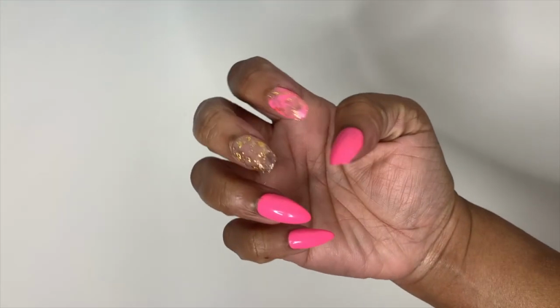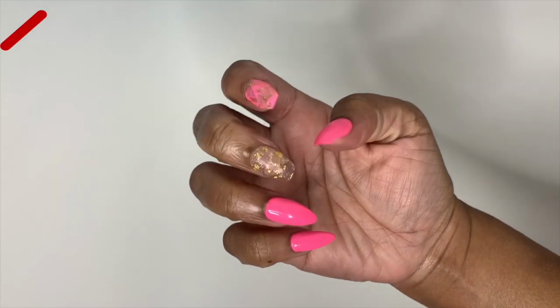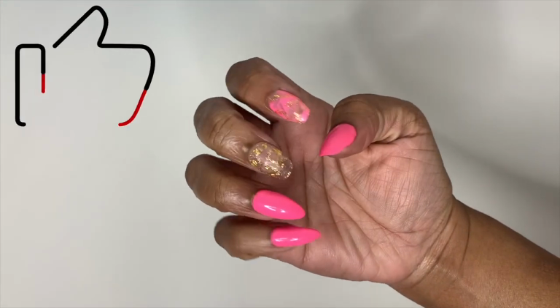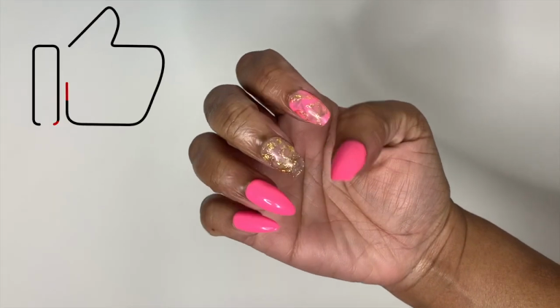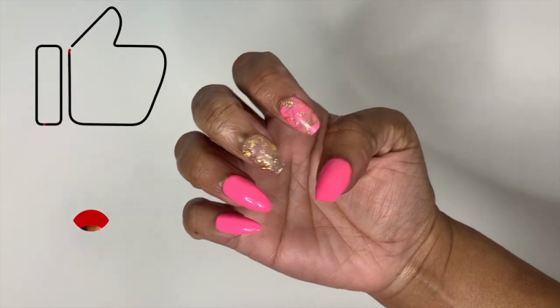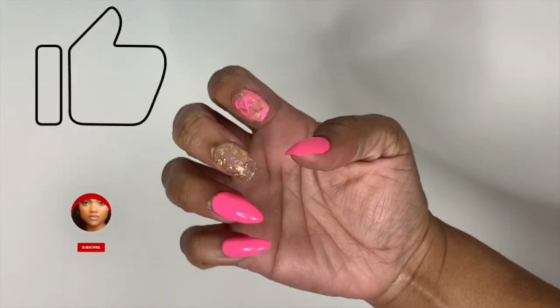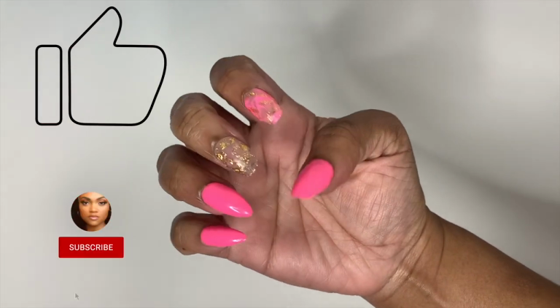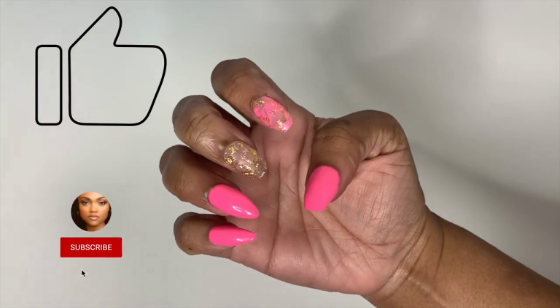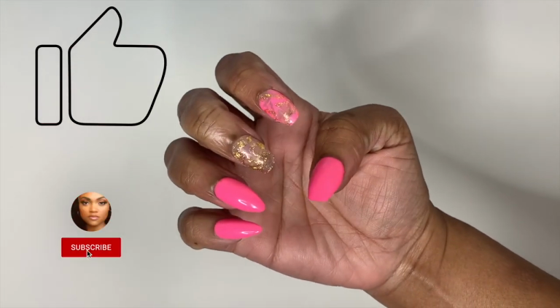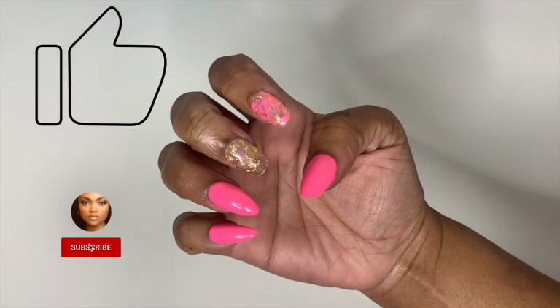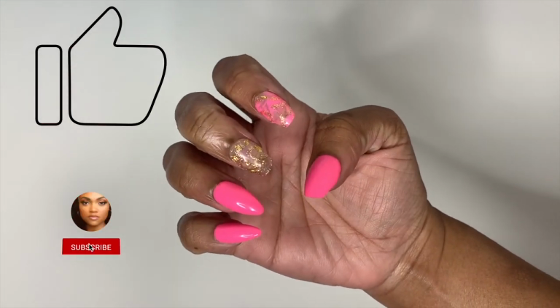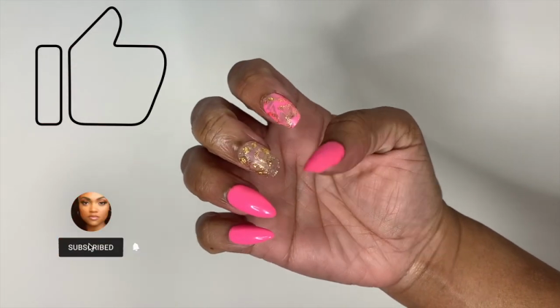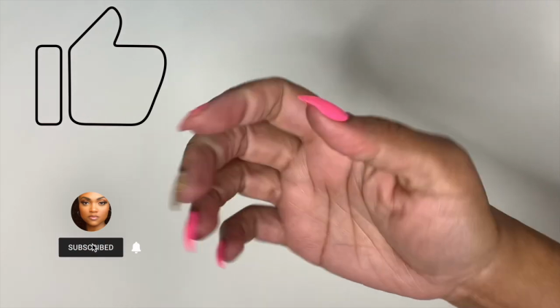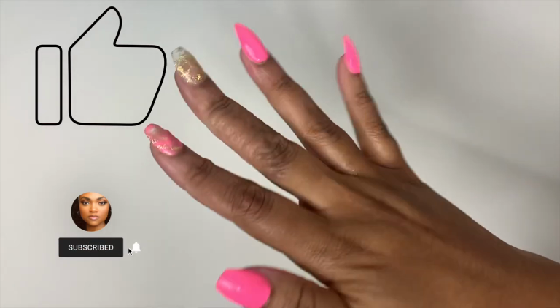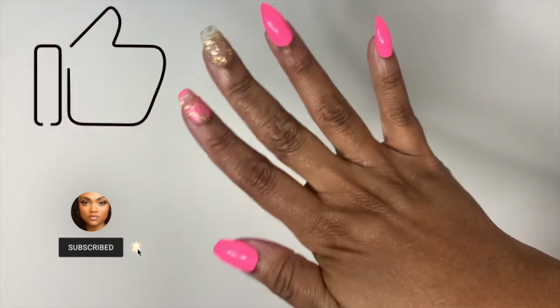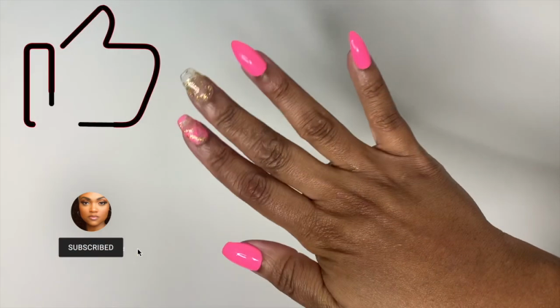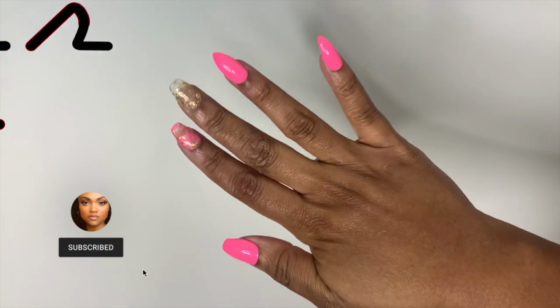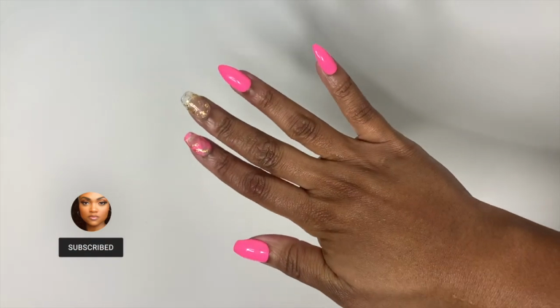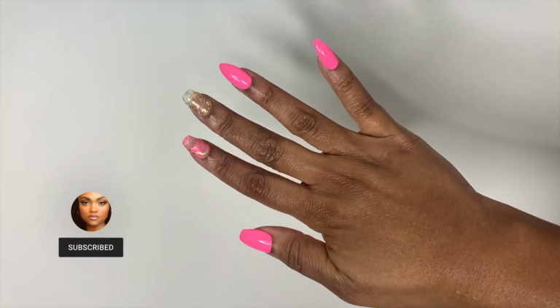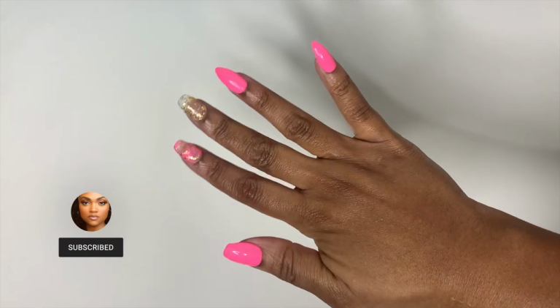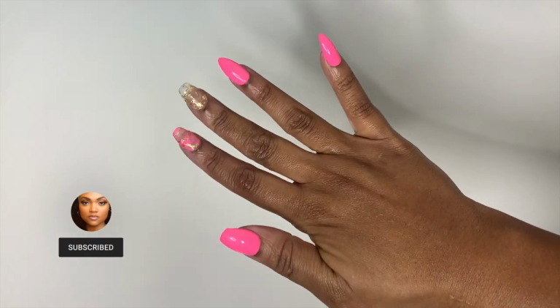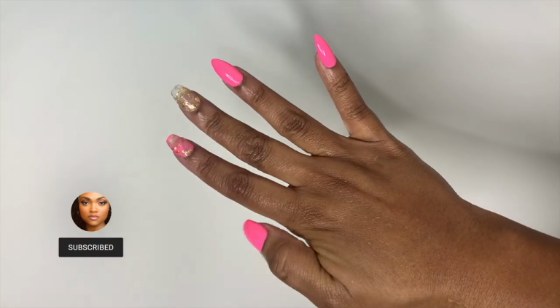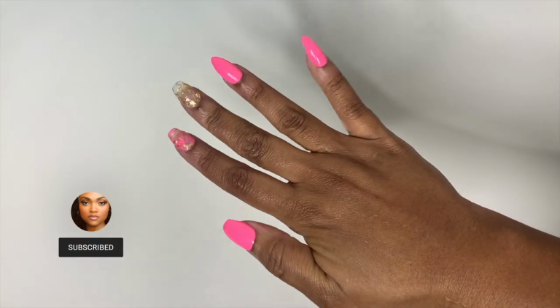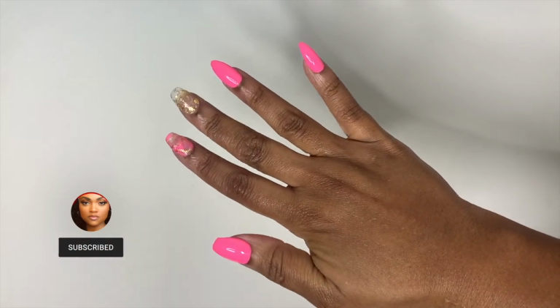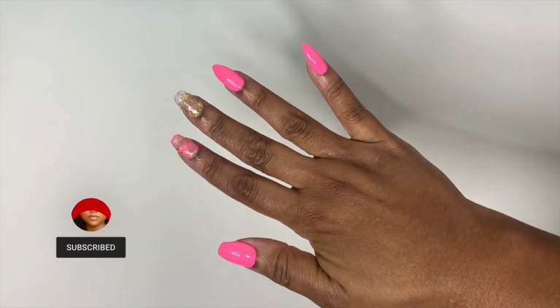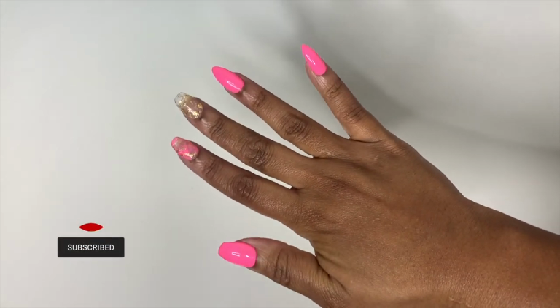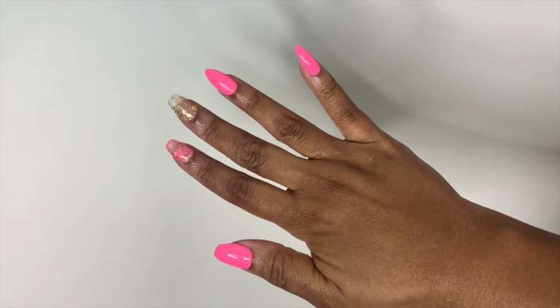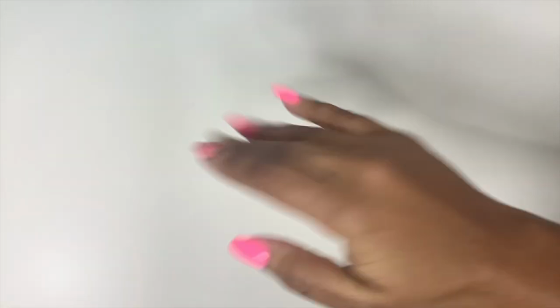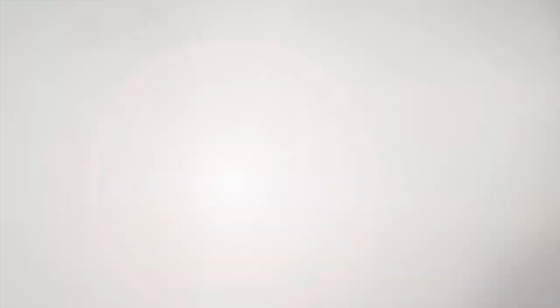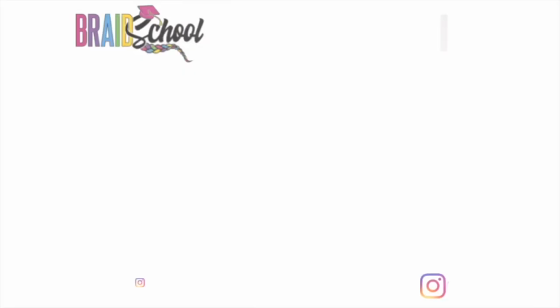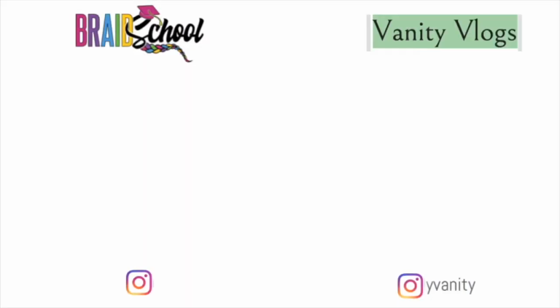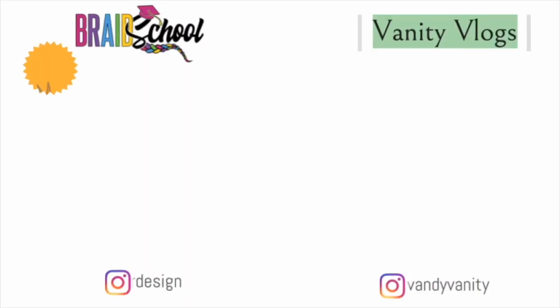That's it for the video, you guys. Hit that thumbs up on your way out, thanks so much for watching, and I will see you back here for braid school on Monday. You guys have a great weekend — I'll catch you in the next one, bye!